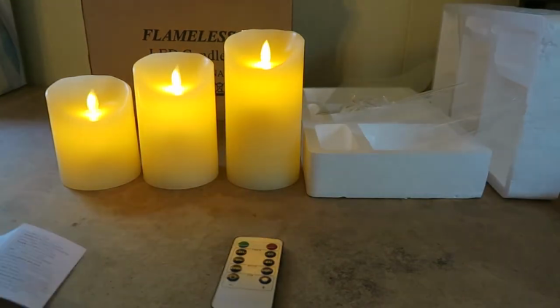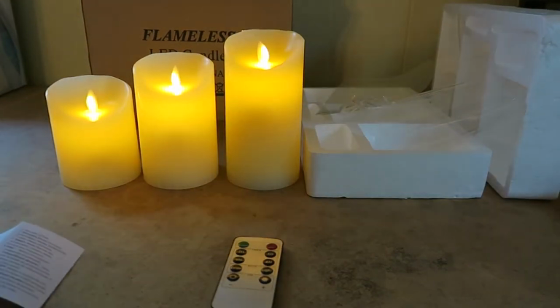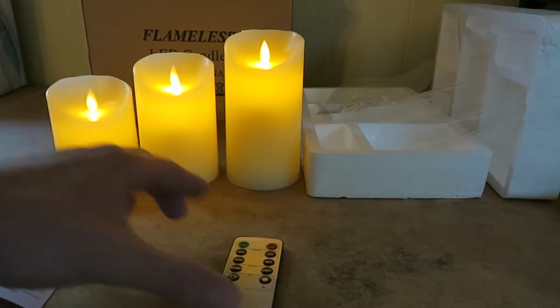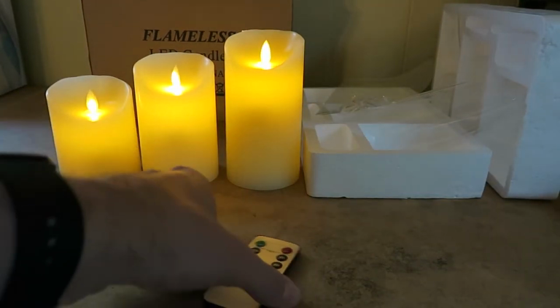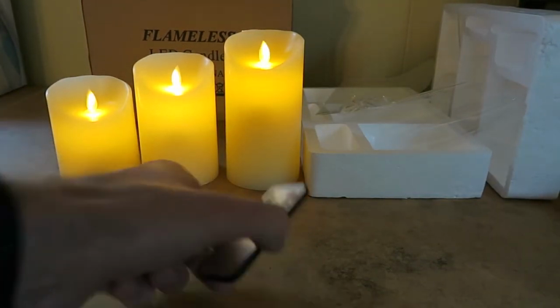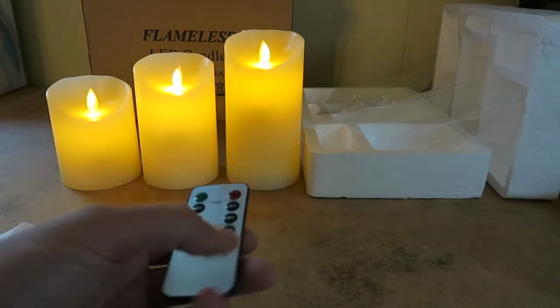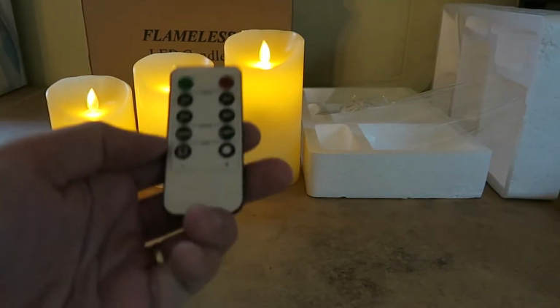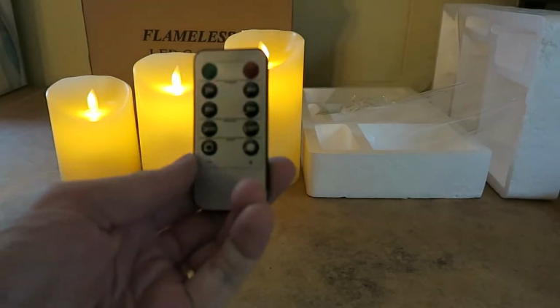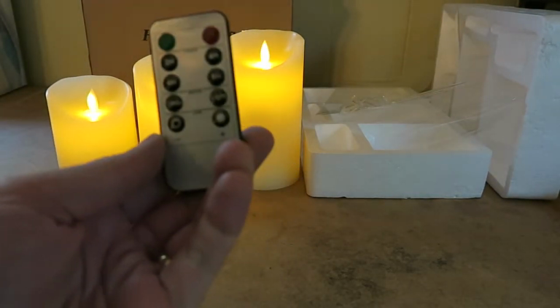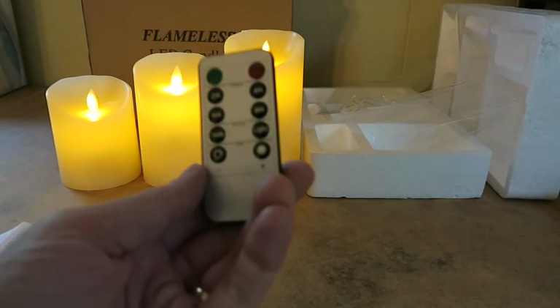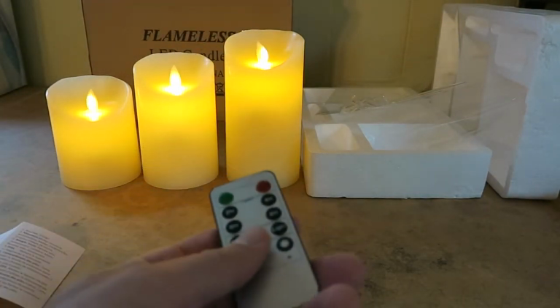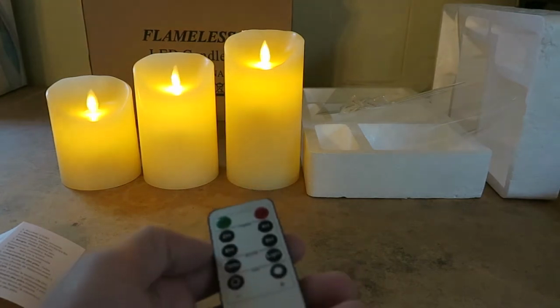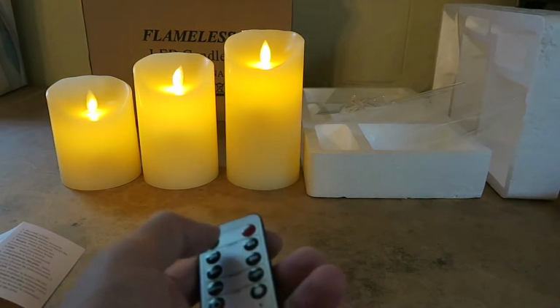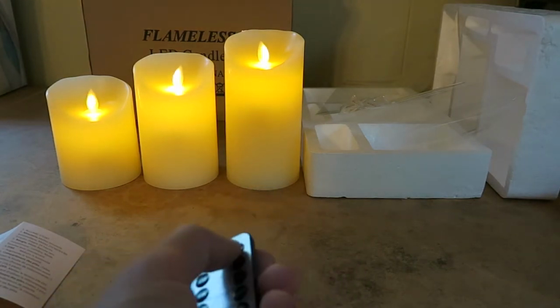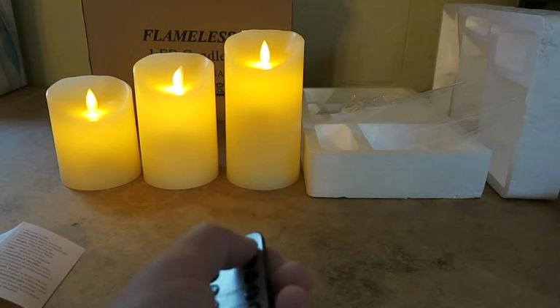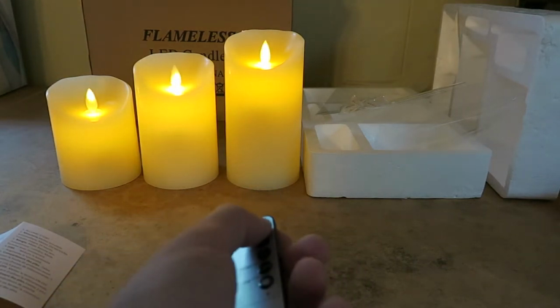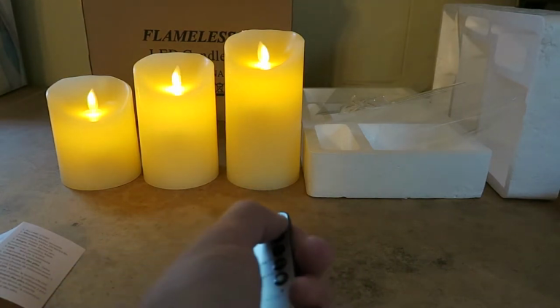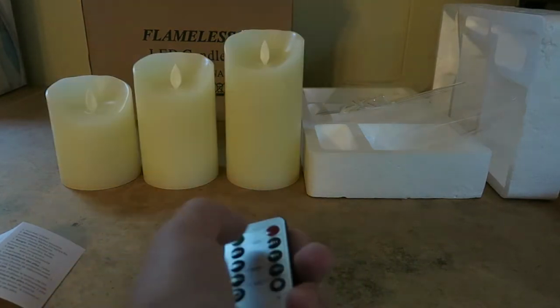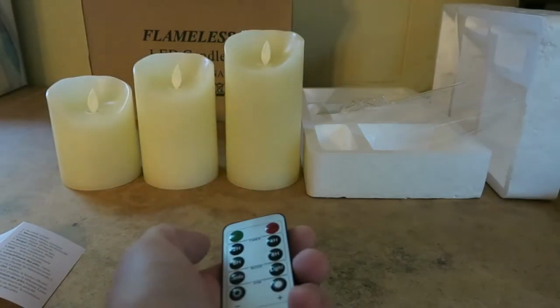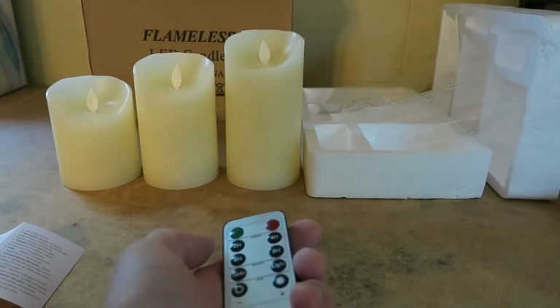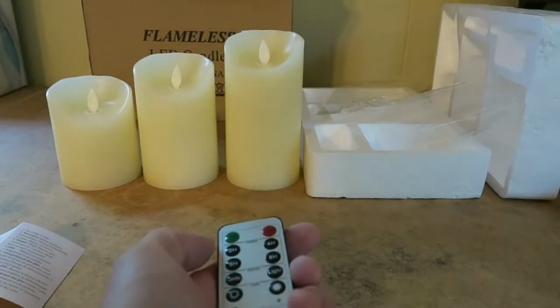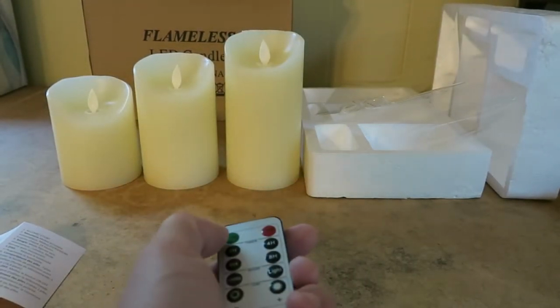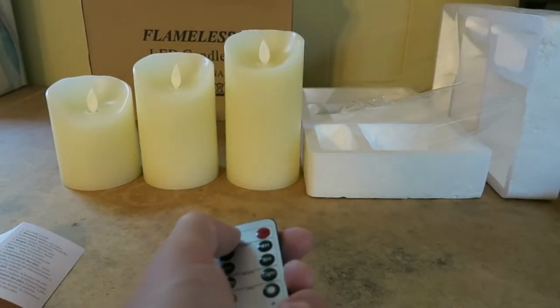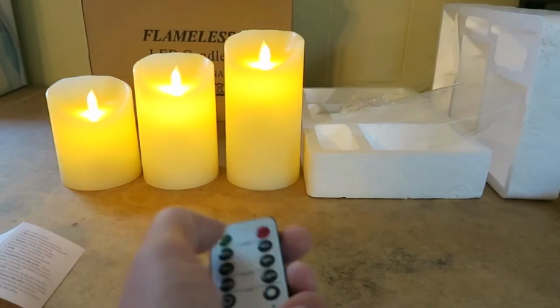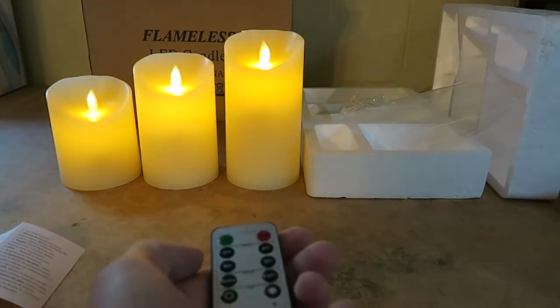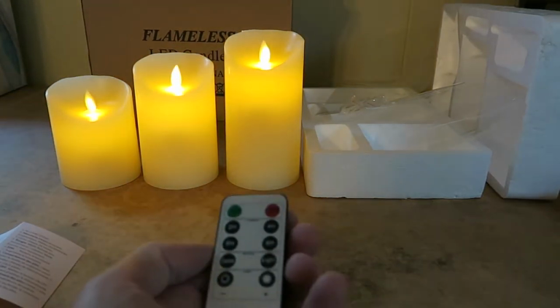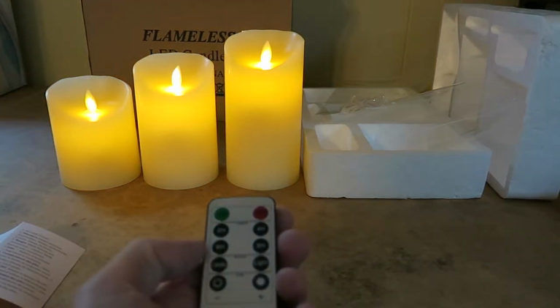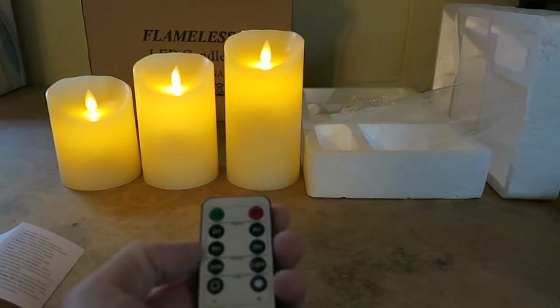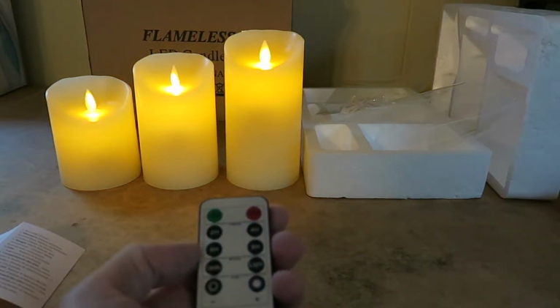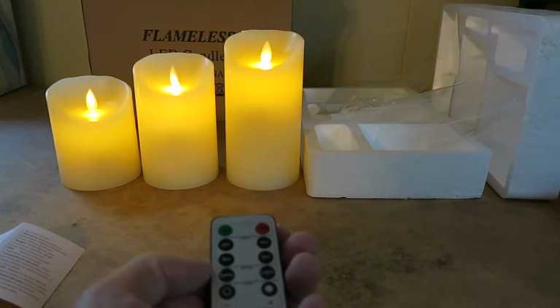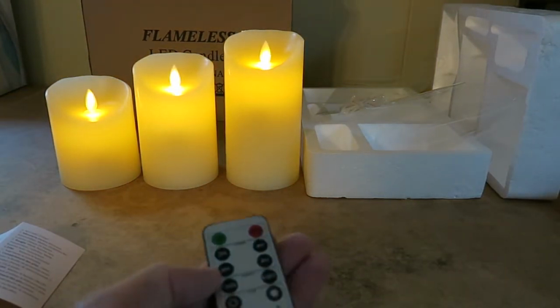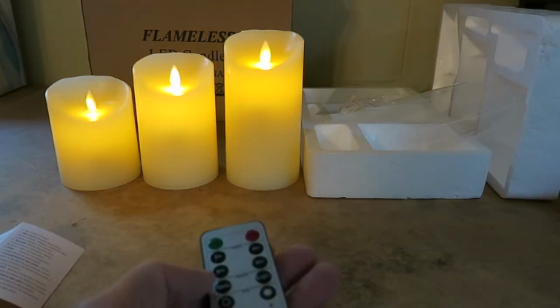They come with a simple instruction manual that's just one page for each language. It tells you how to operate the remote. There's an on-off switch on the bottom of the candles, which is like a hard stop, and the remote will also let you turn it on and off.